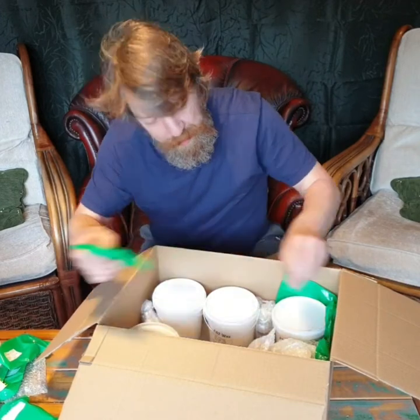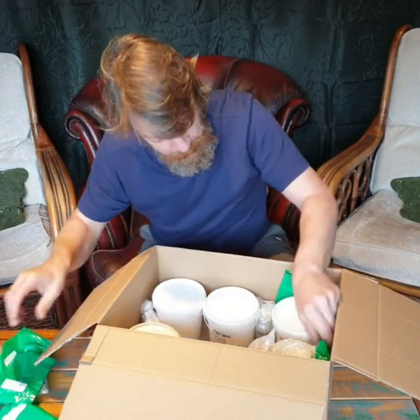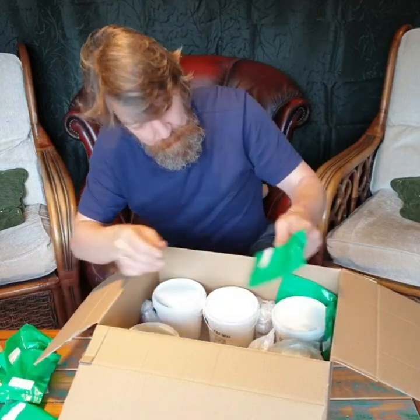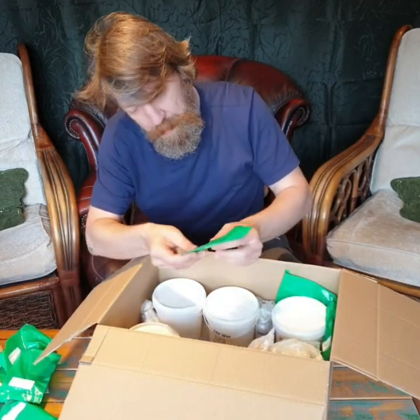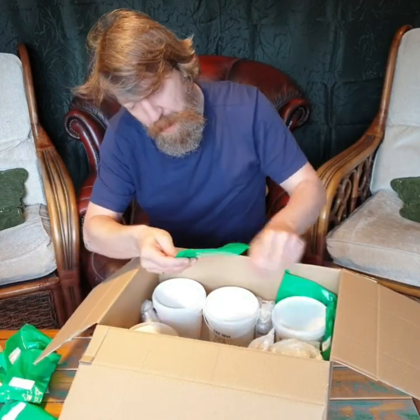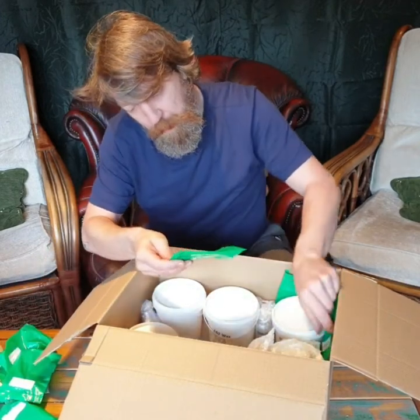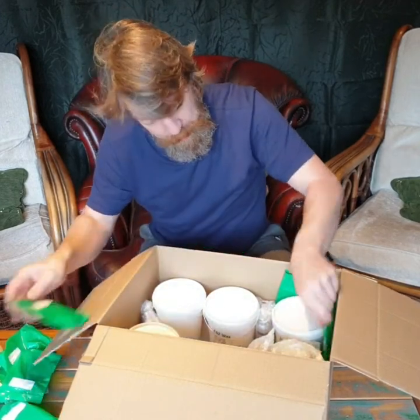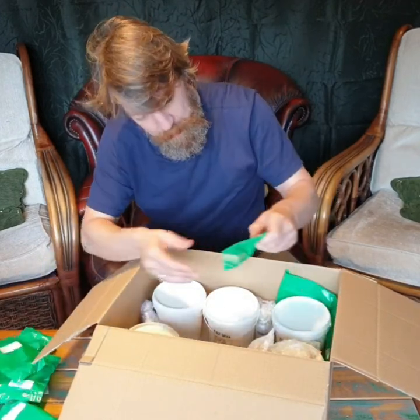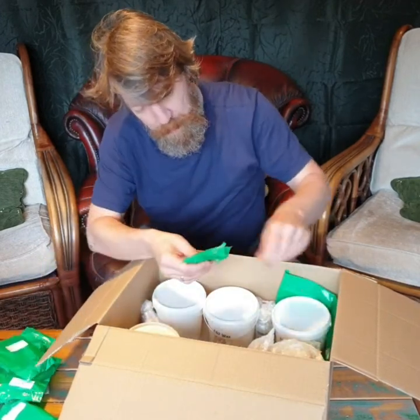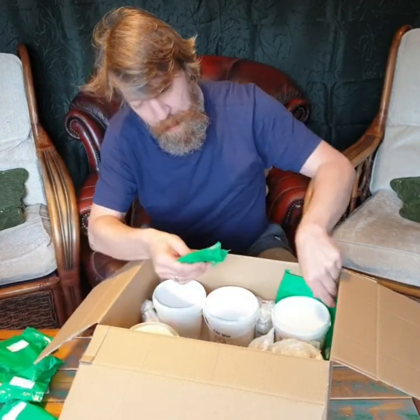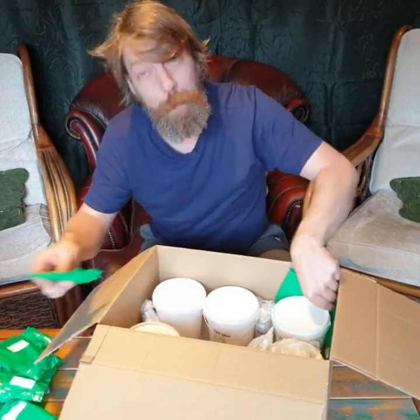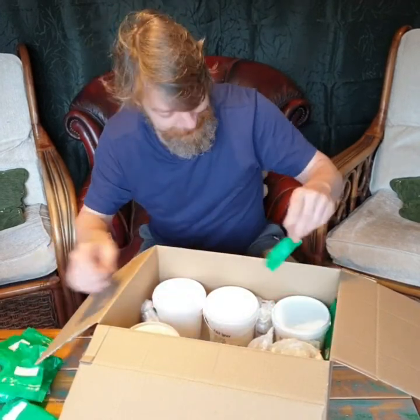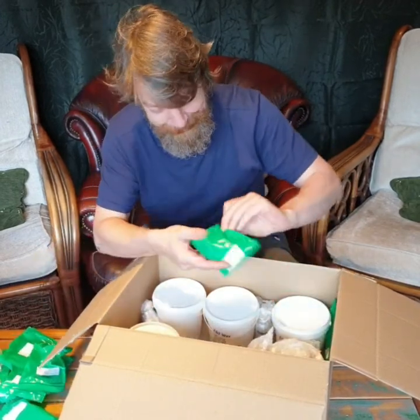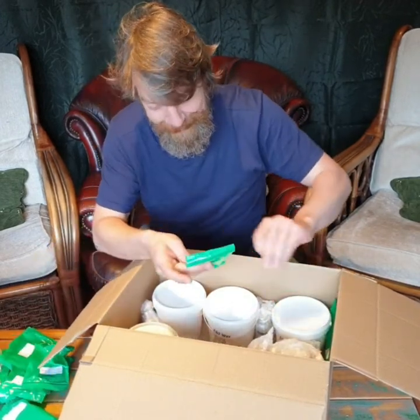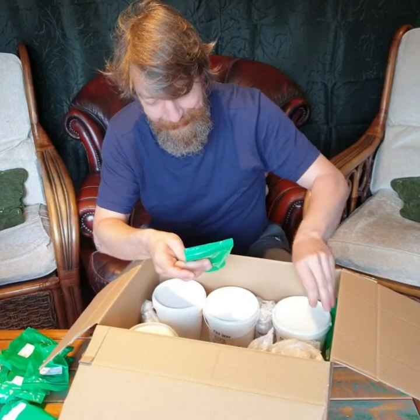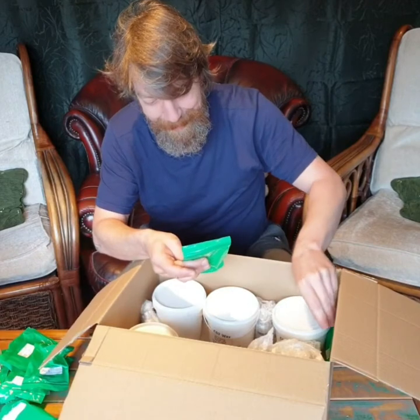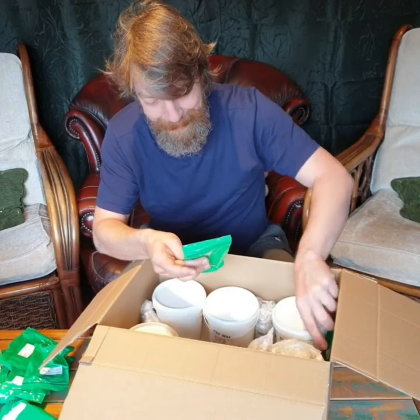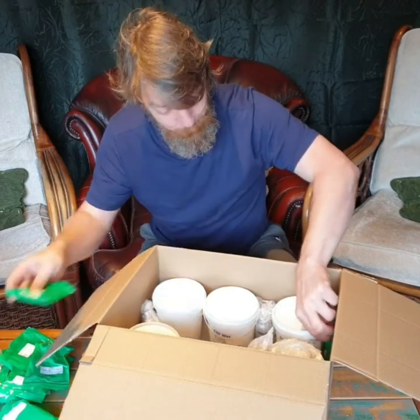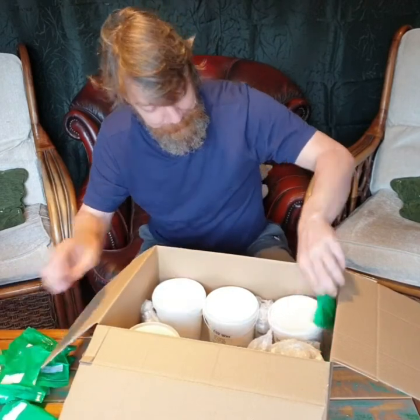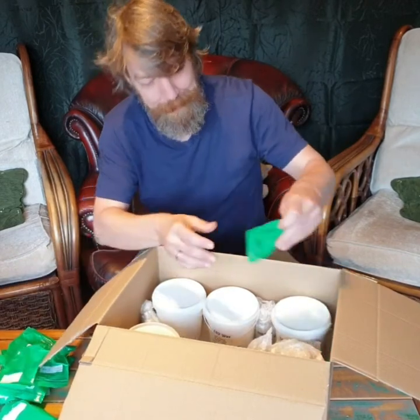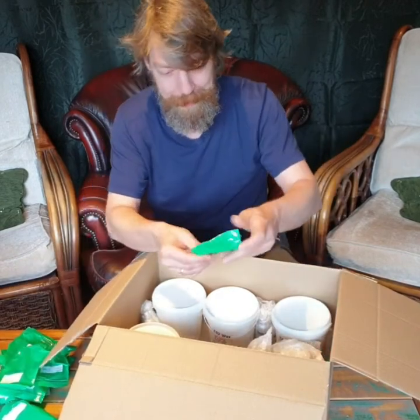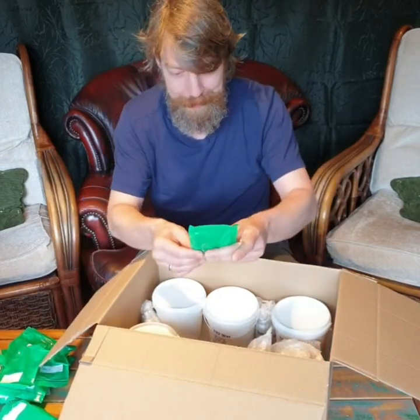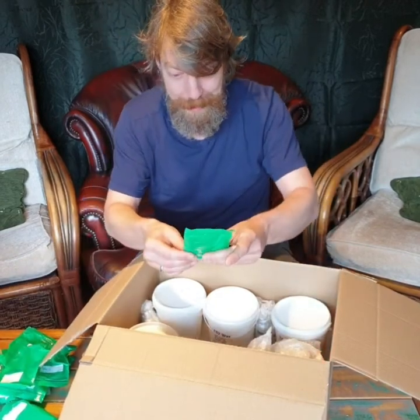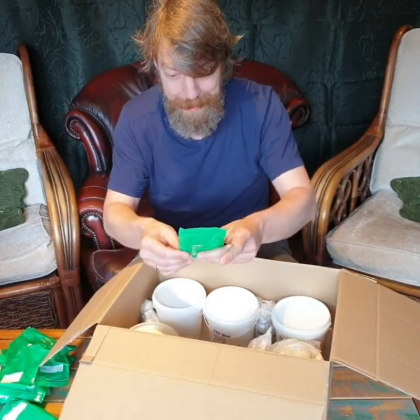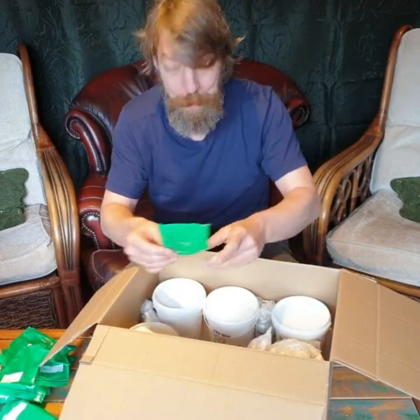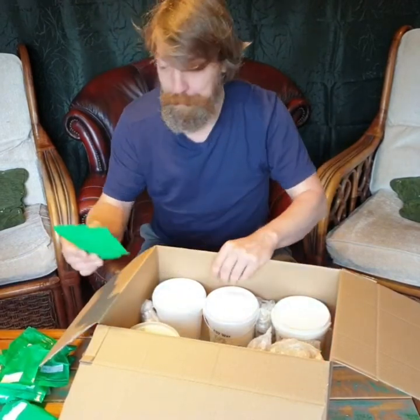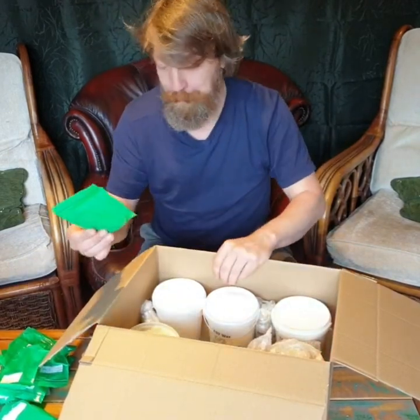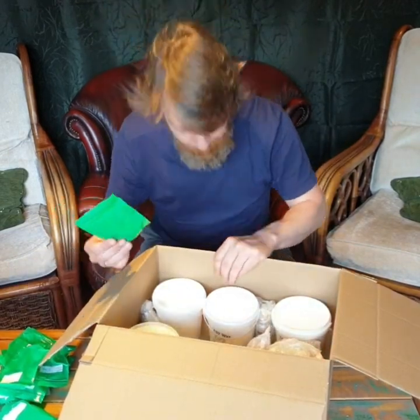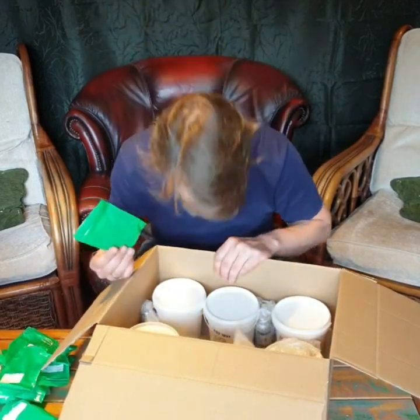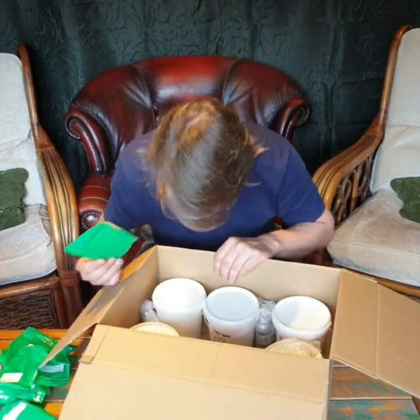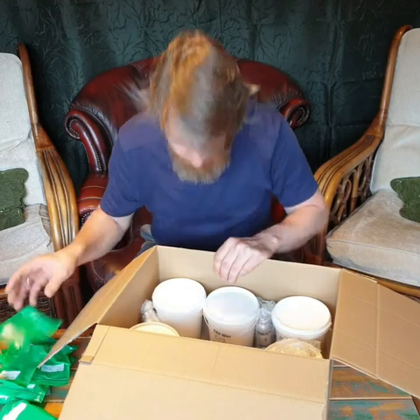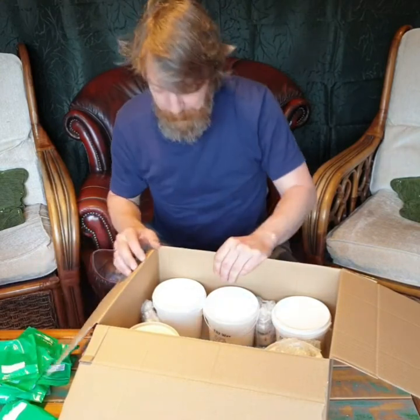I can see more wicks, and more wicks, and I believe that's the last pack of wicks.